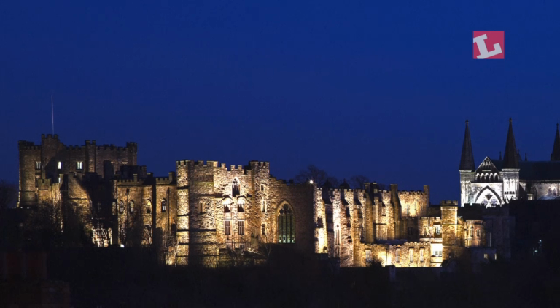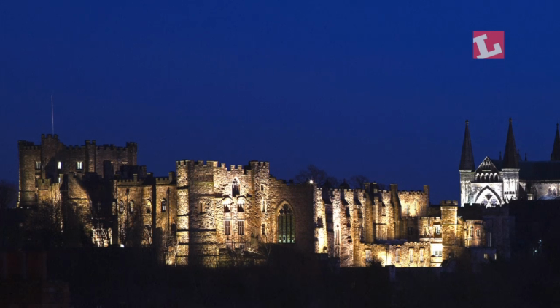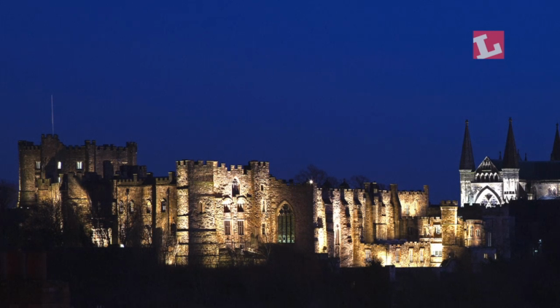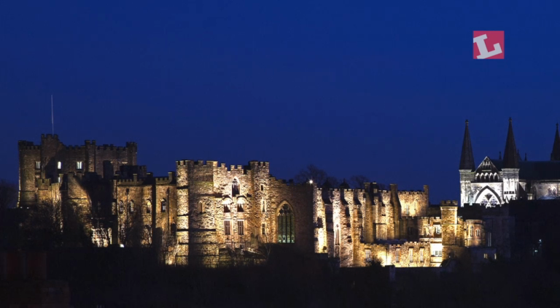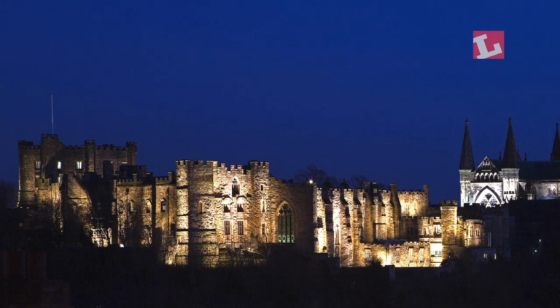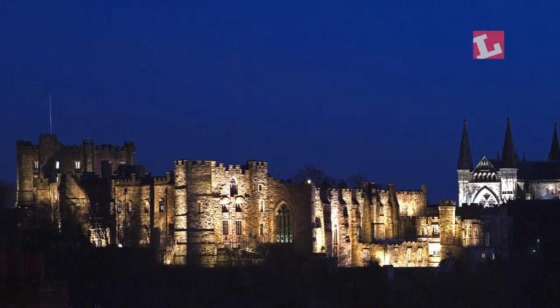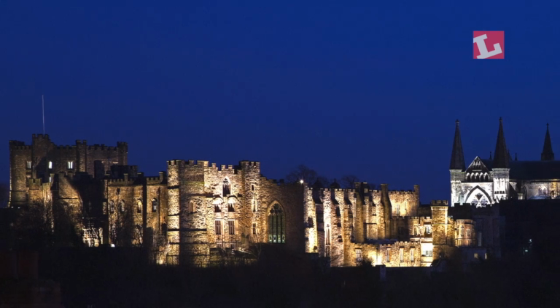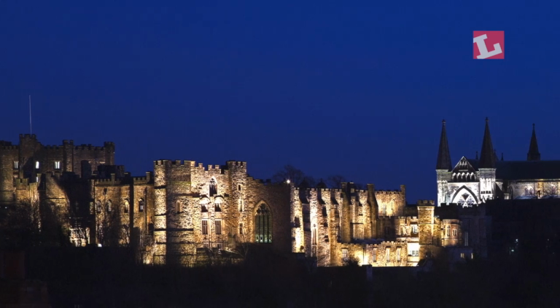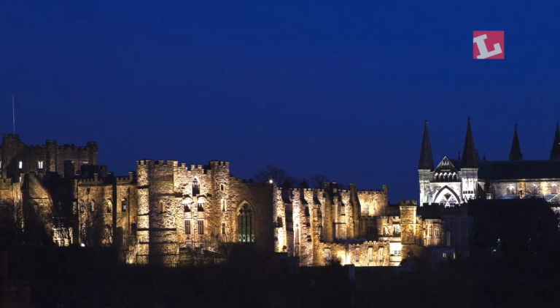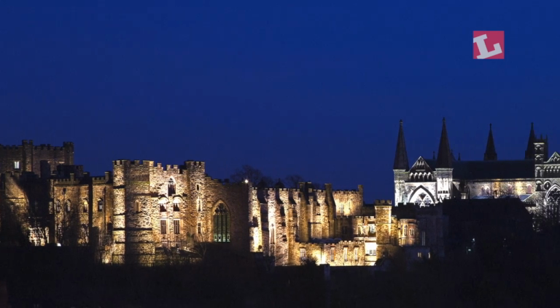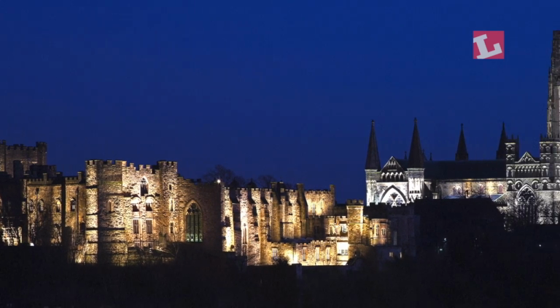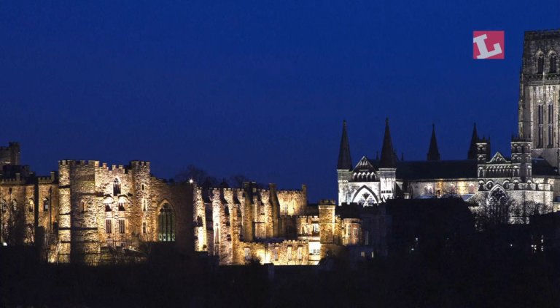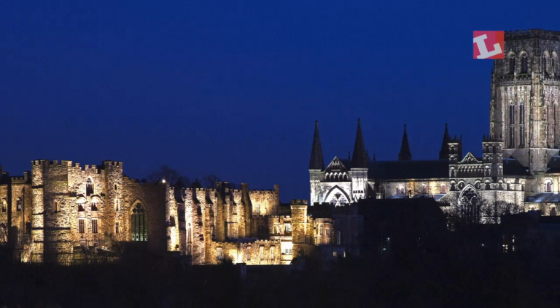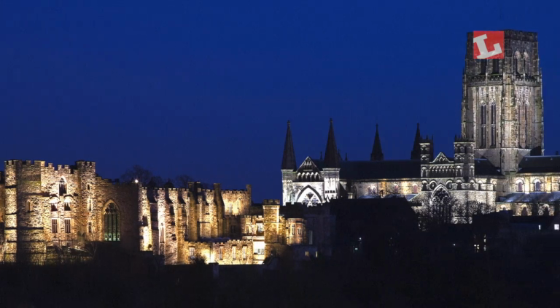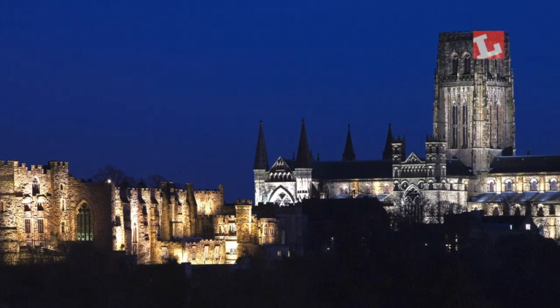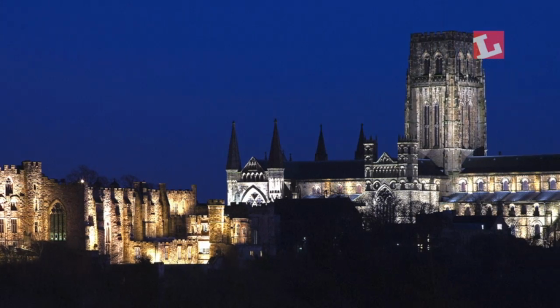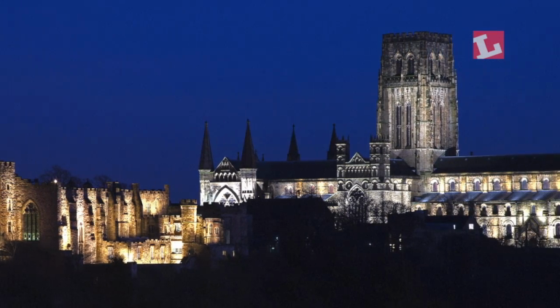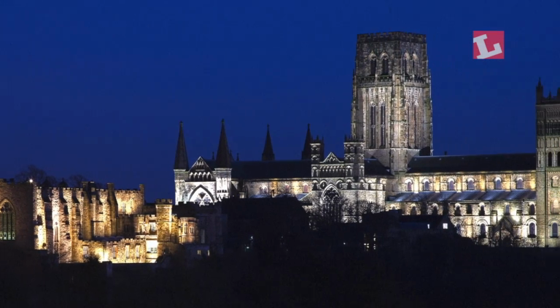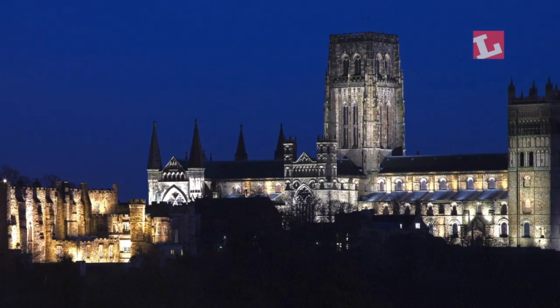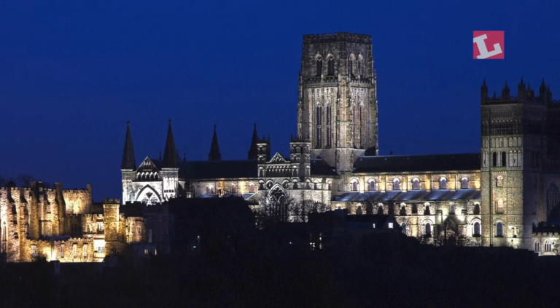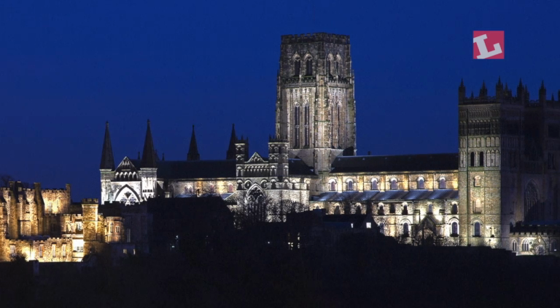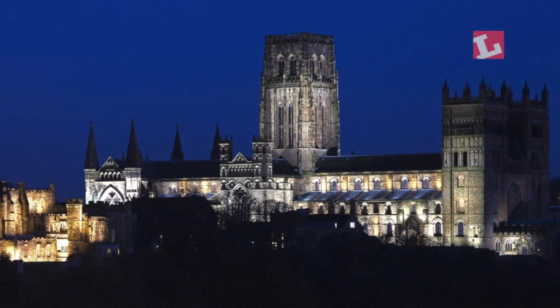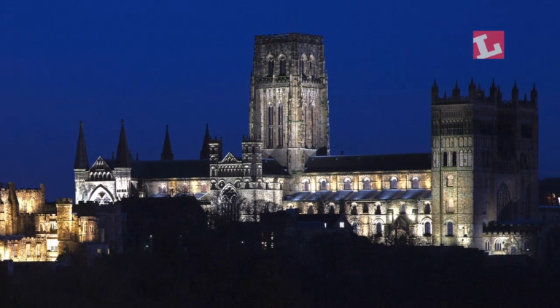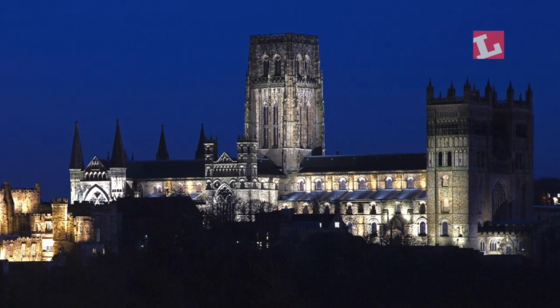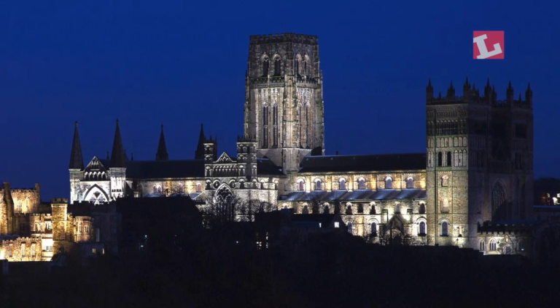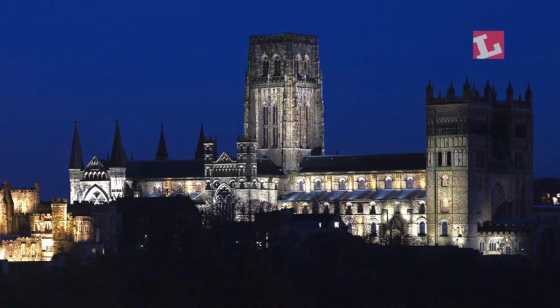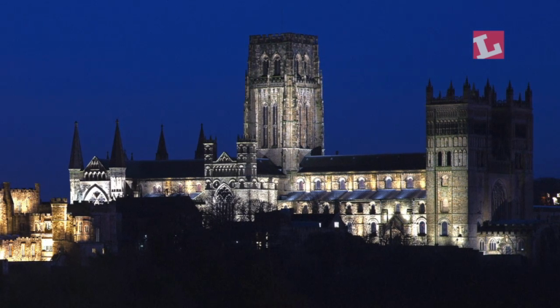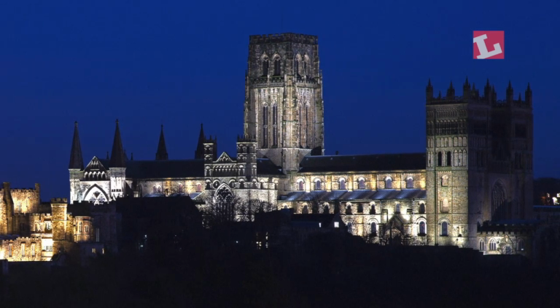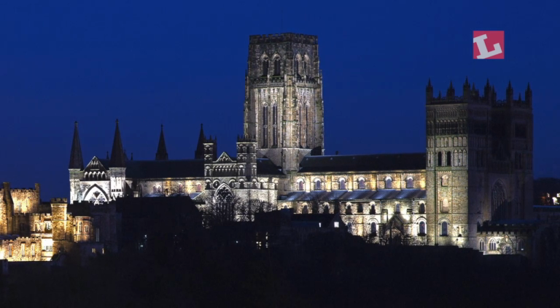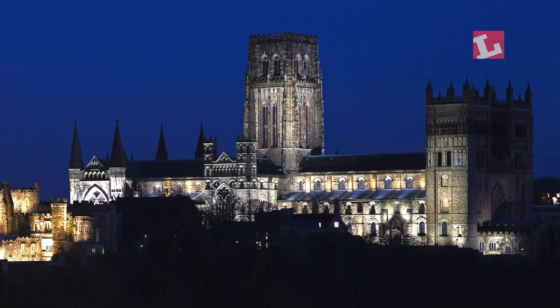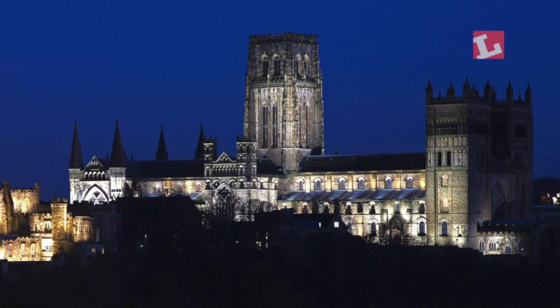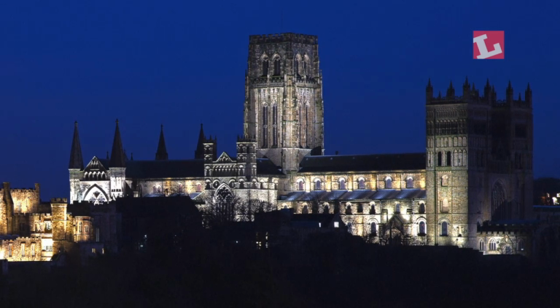We've got three colour temperatures on the whole scheme. The castle uses a fairly warm colour temperature, going to something a bit cooler, and then the cathedral going from warmer to cooler still, with that middle colour temperature being on both buildings, tying the two together.